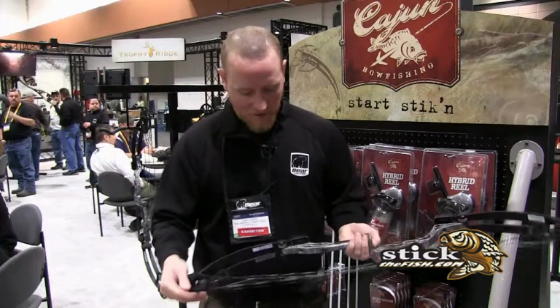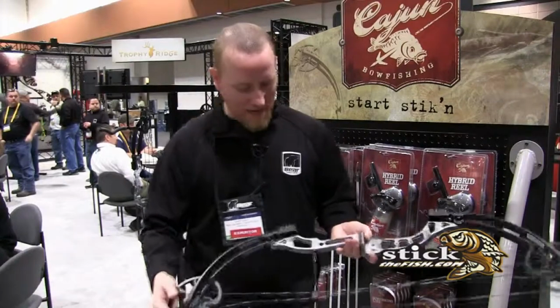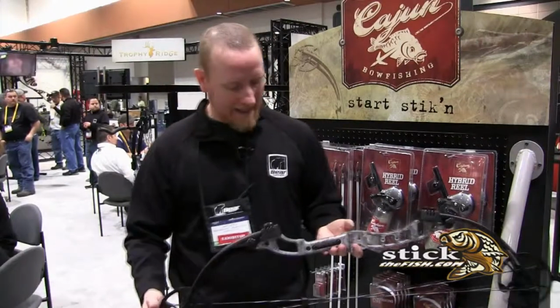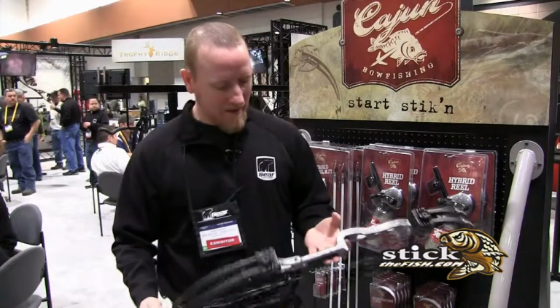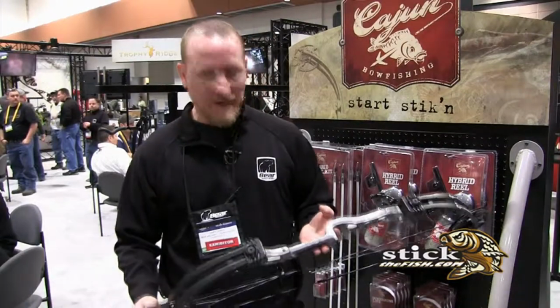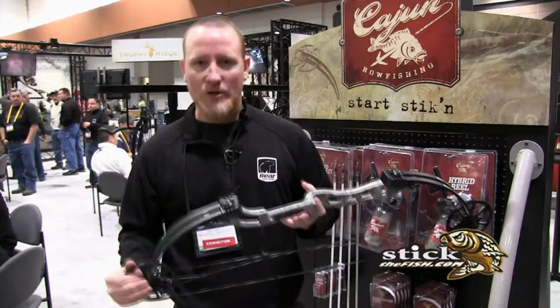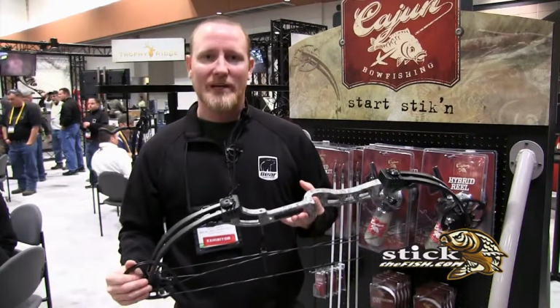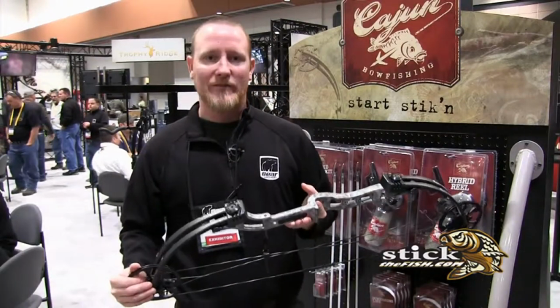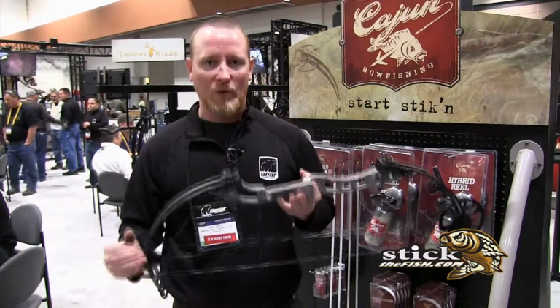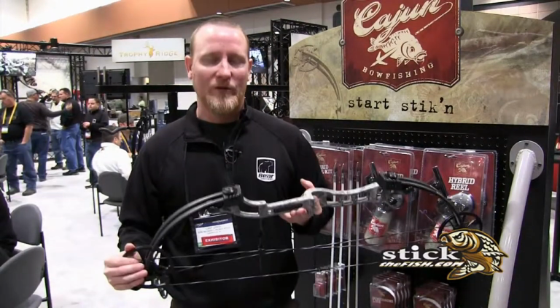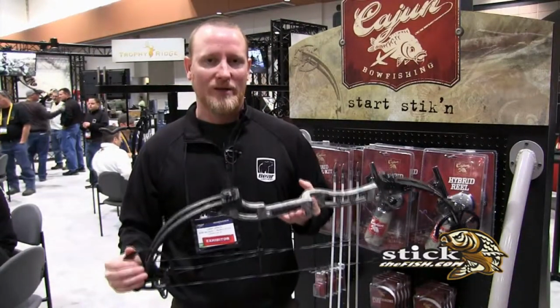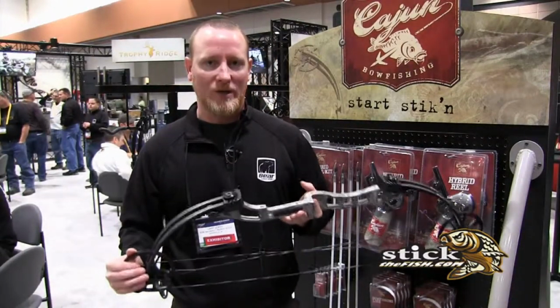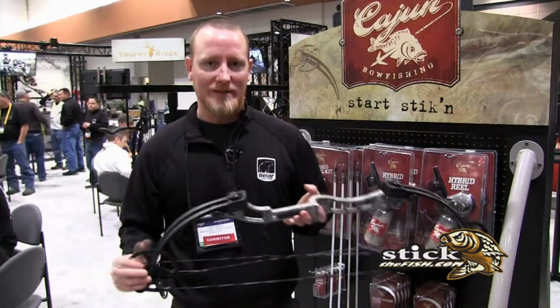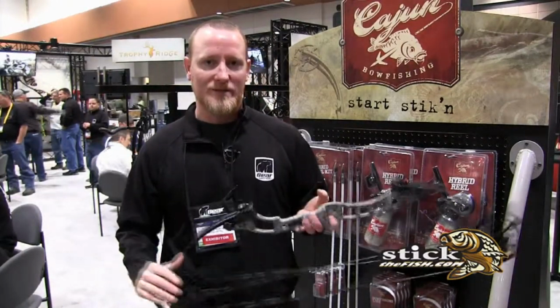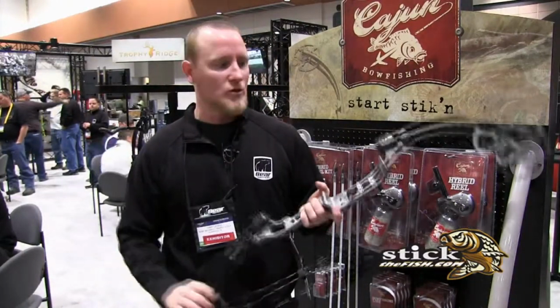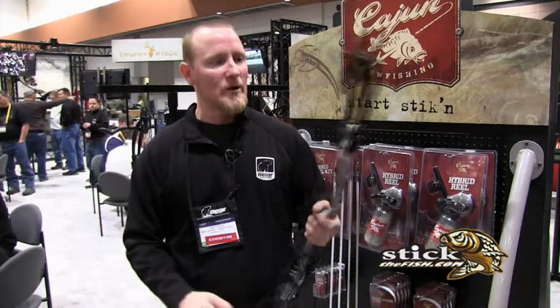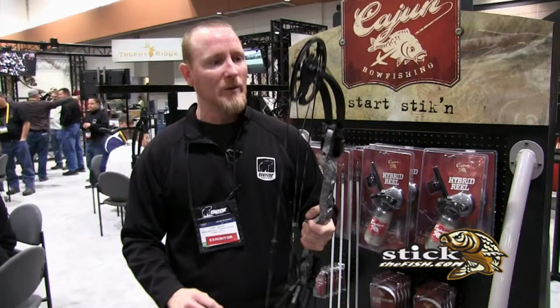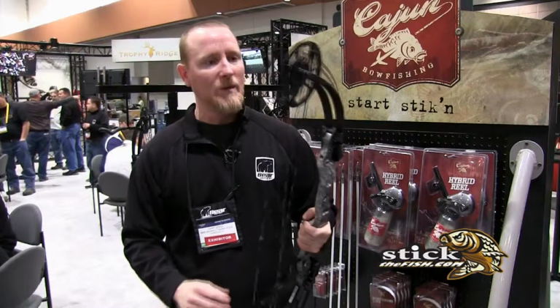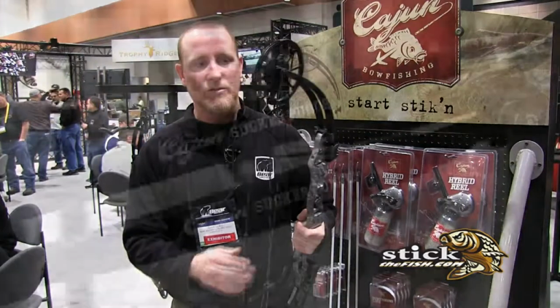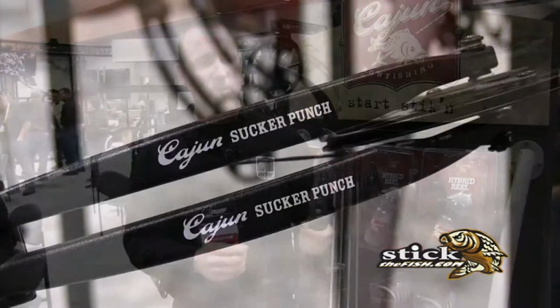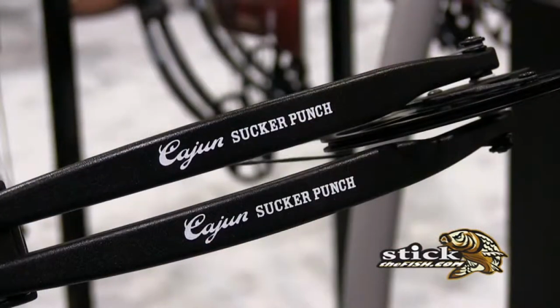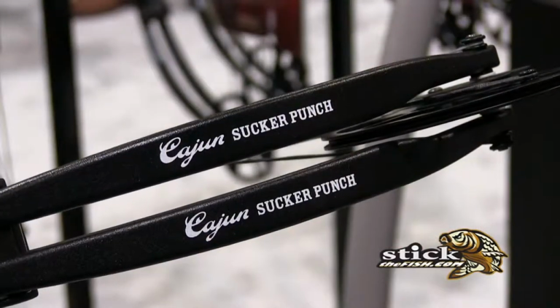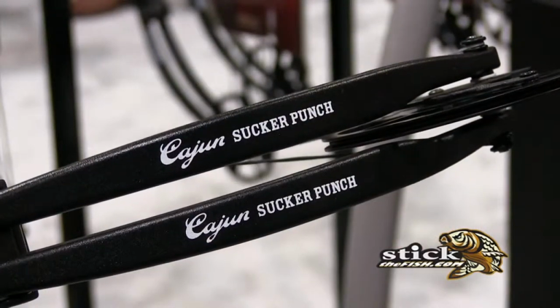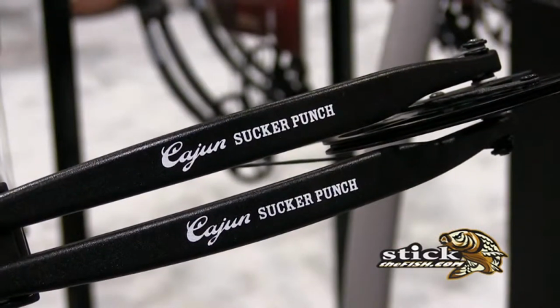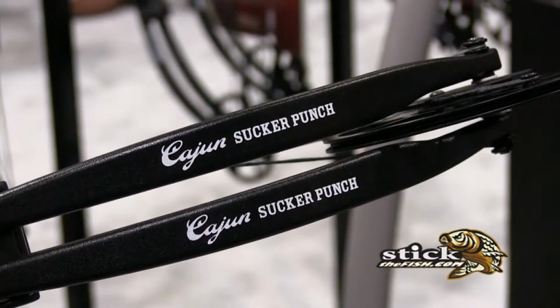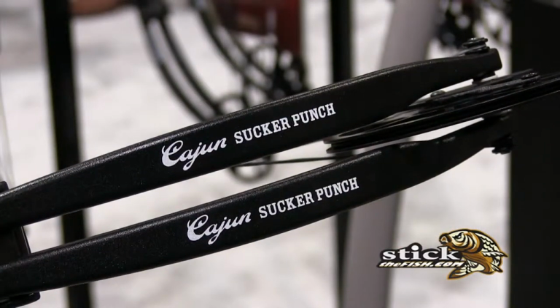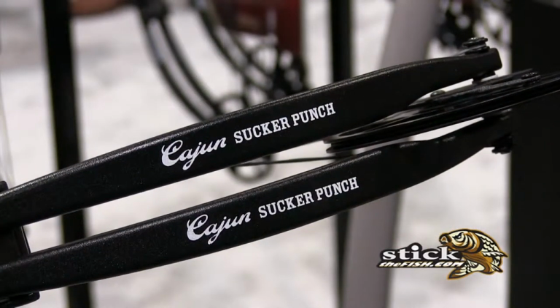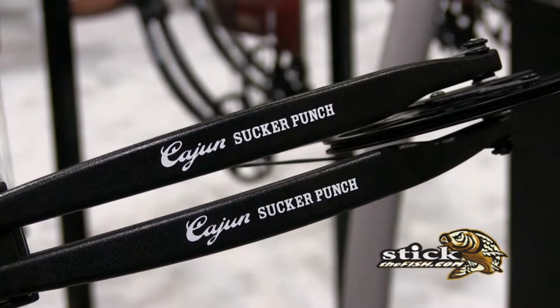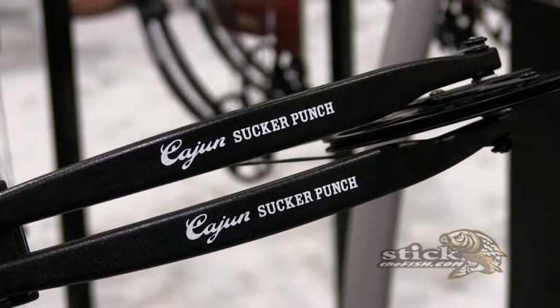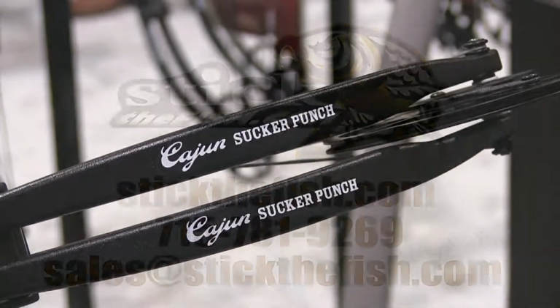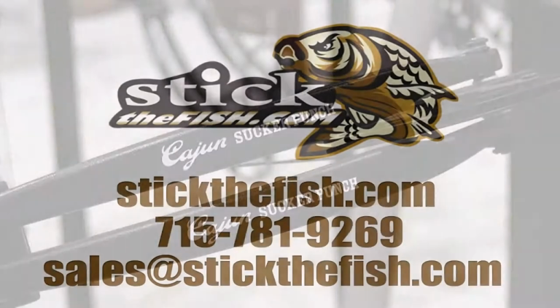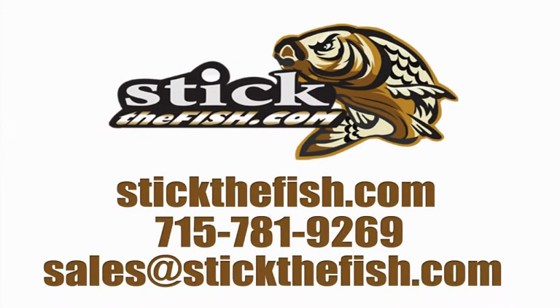We've got everything that you're going to need for bow fishing on this. This is a super great bow, super easy to use, and you'll be able to find this at sticktofish.com.